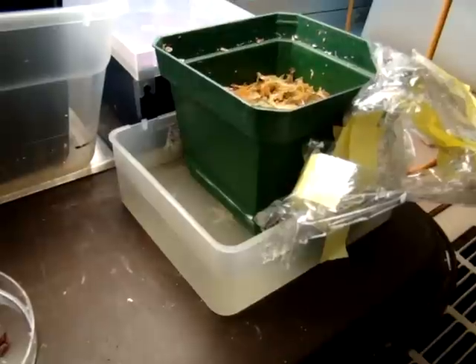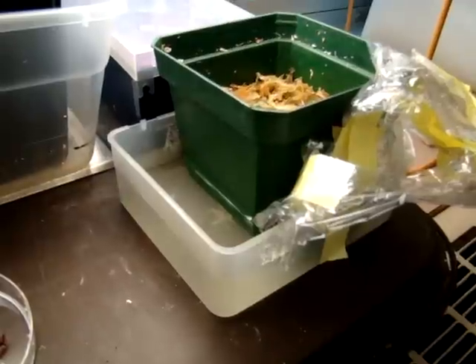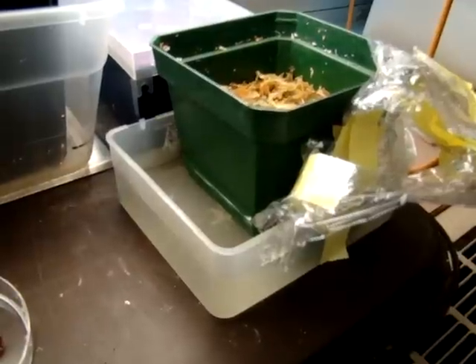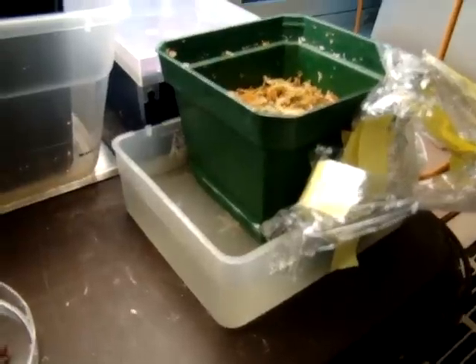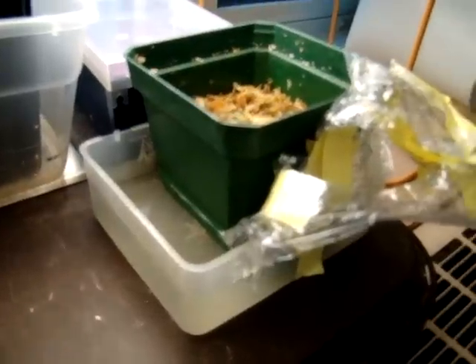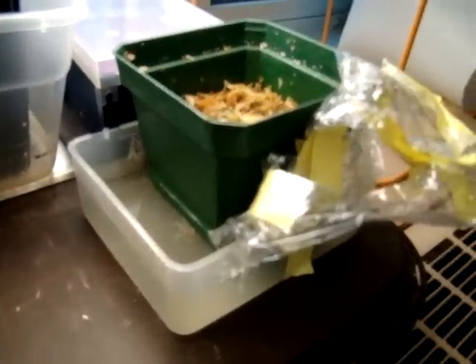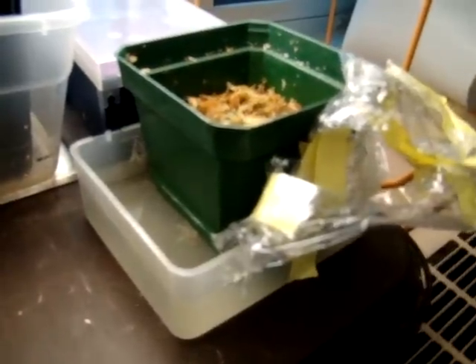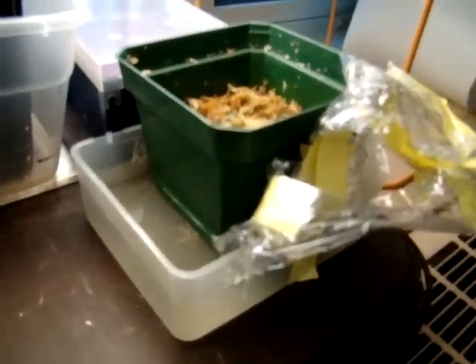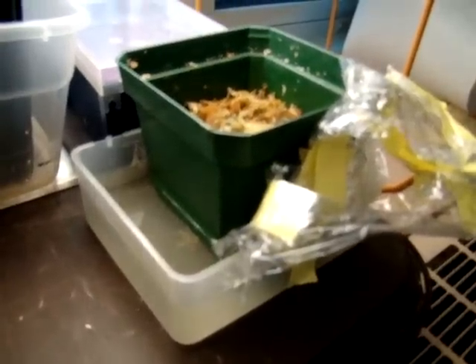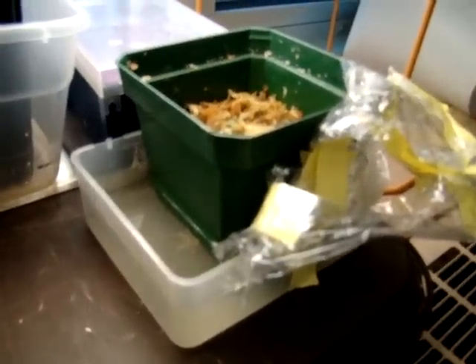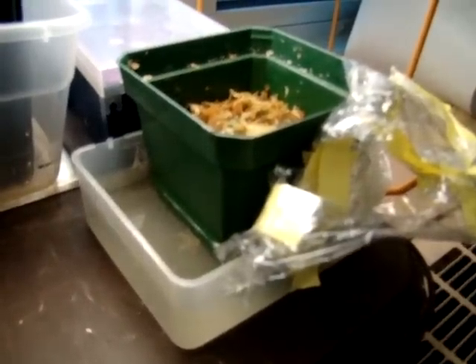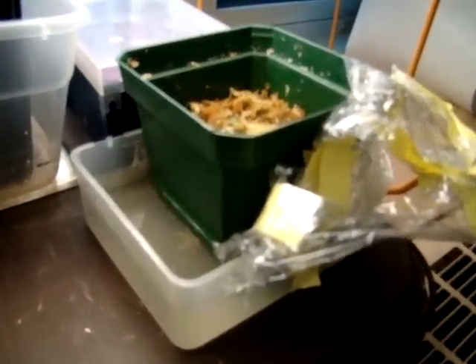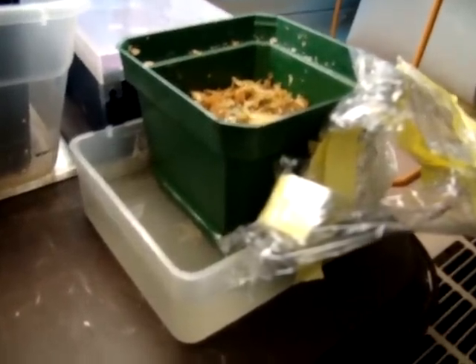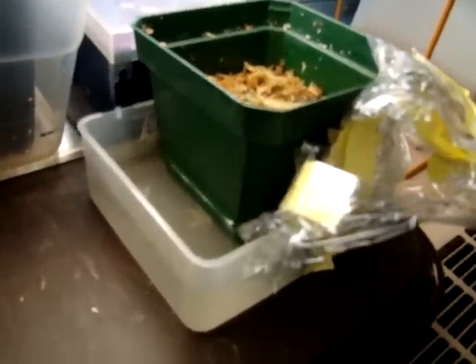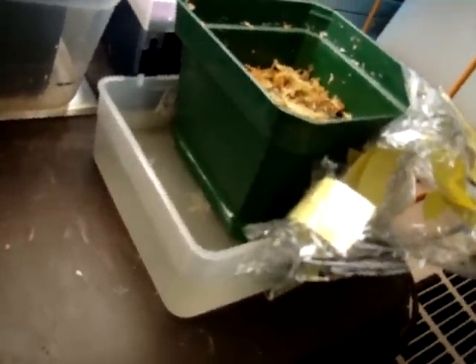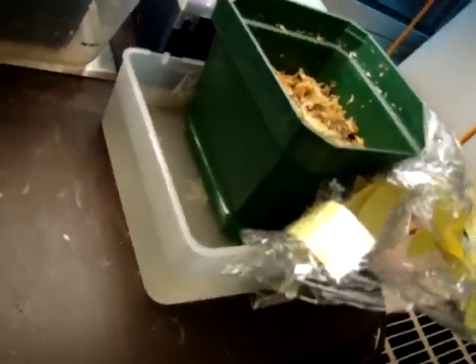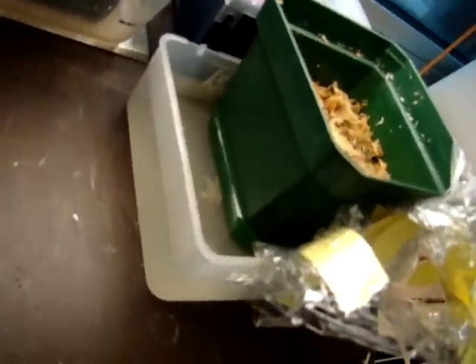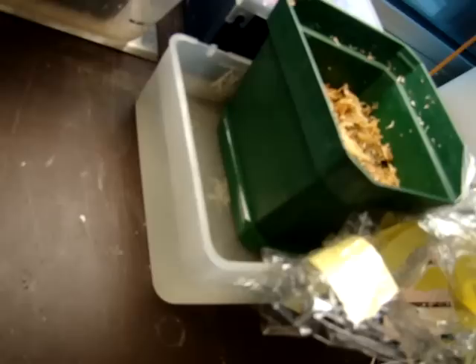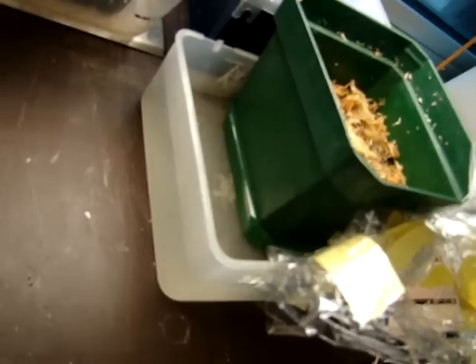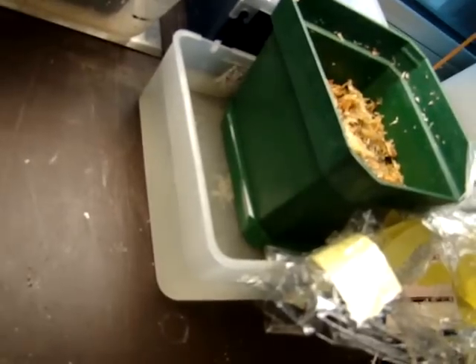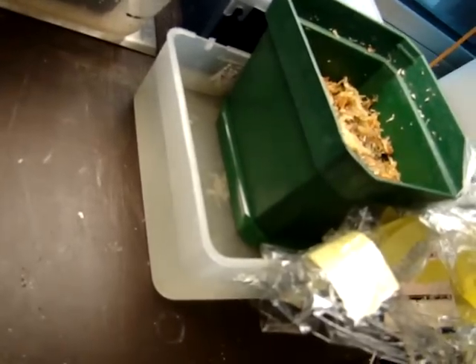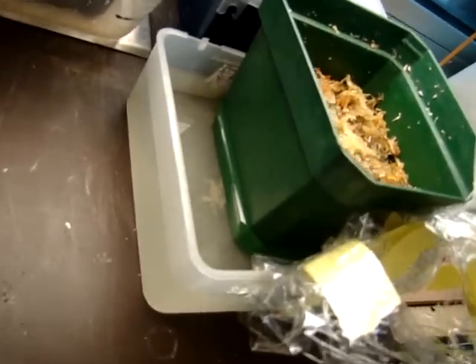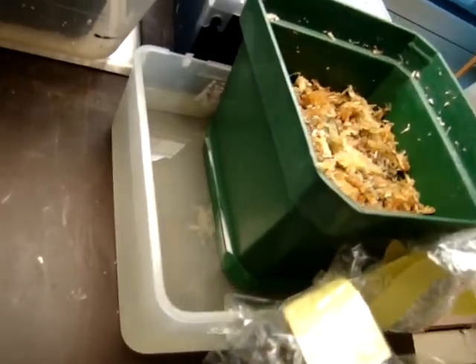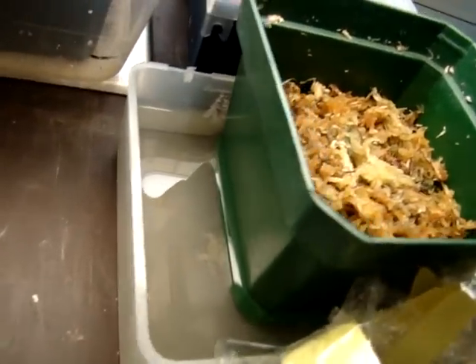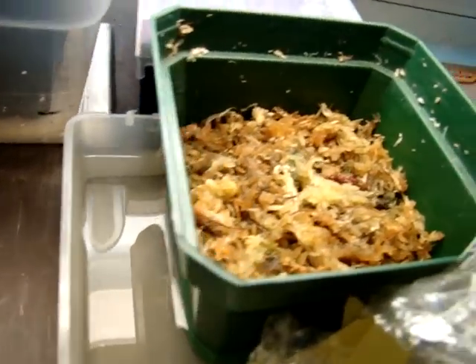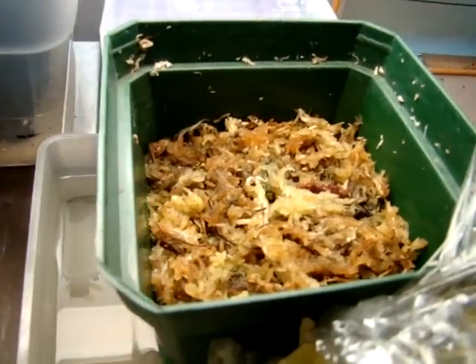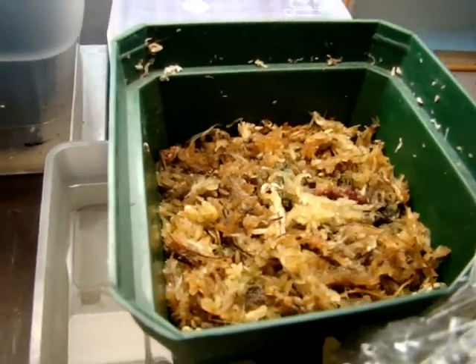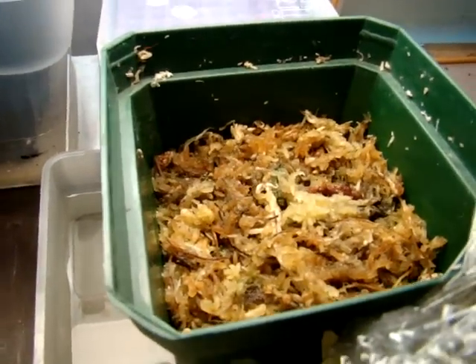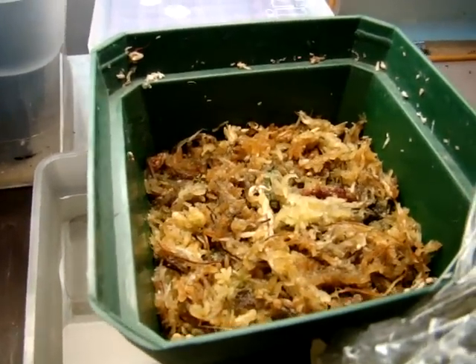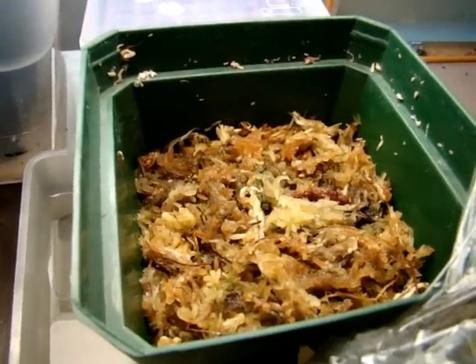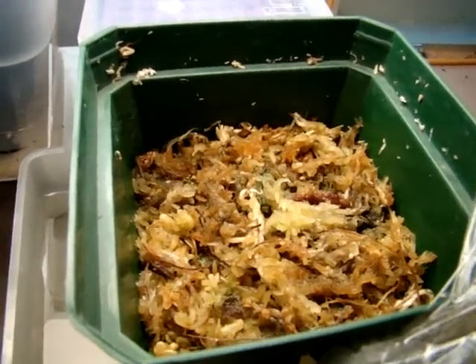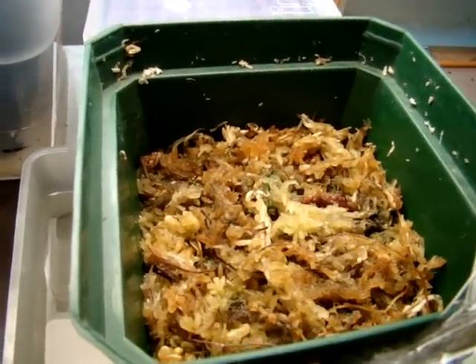You can see the setup that we're going to use. There's a base here which you fill with water approximately to the level of the media surface. In this case, it's long-fibrant sphagnum.